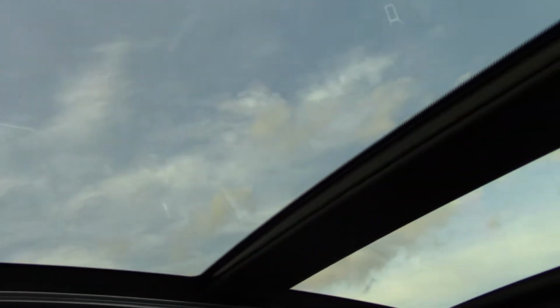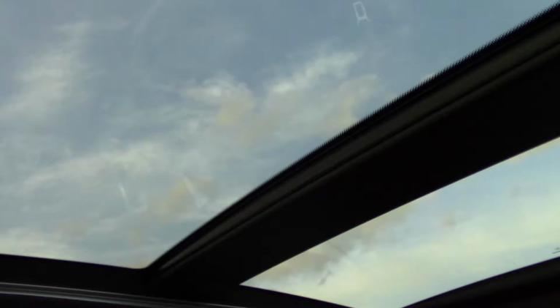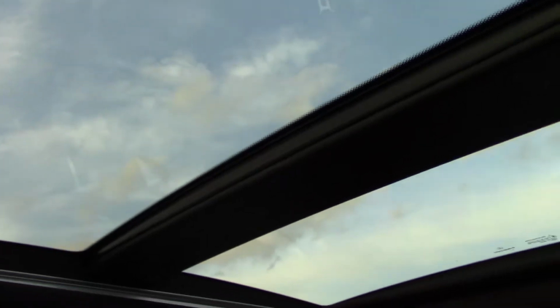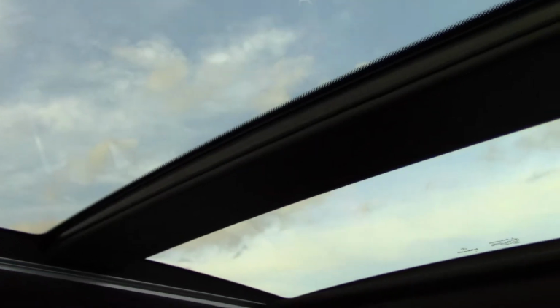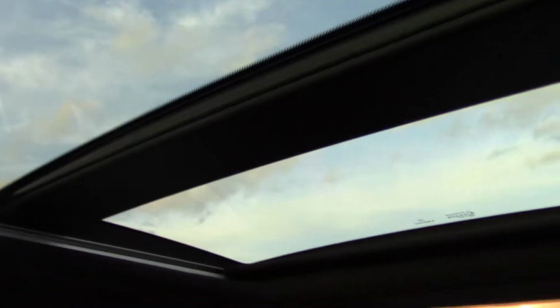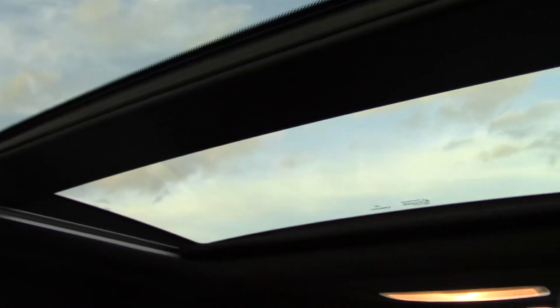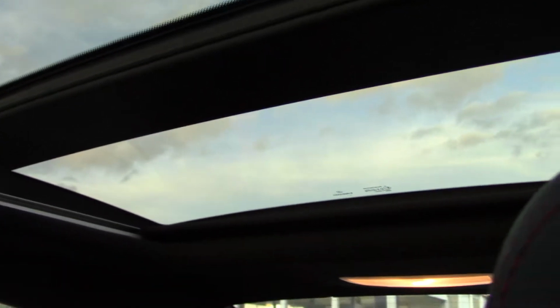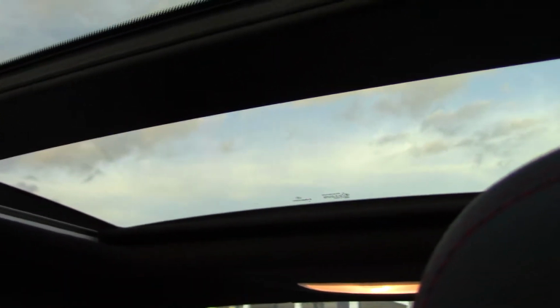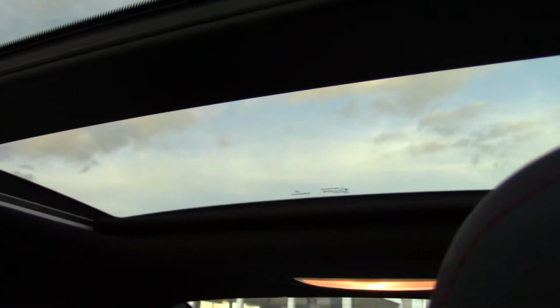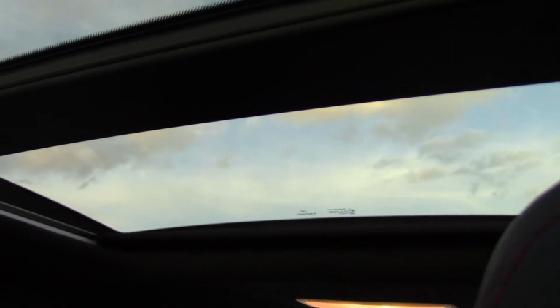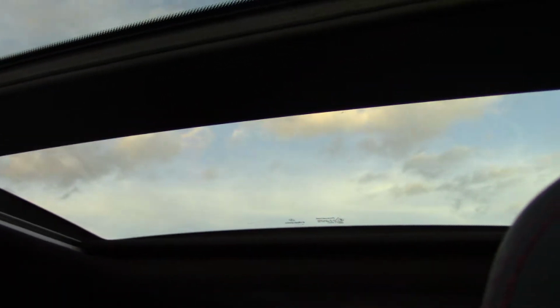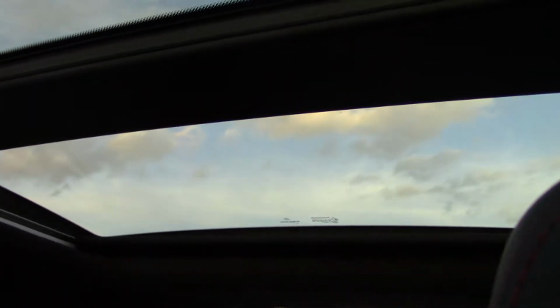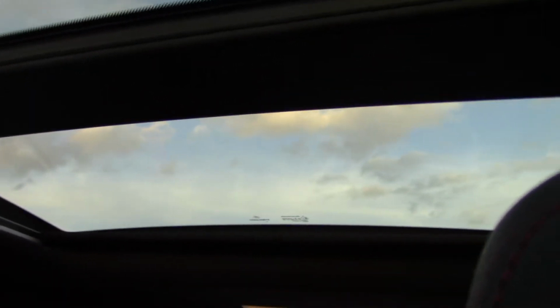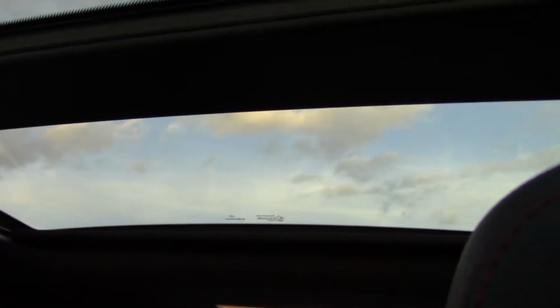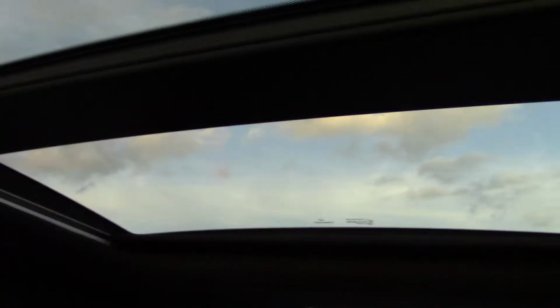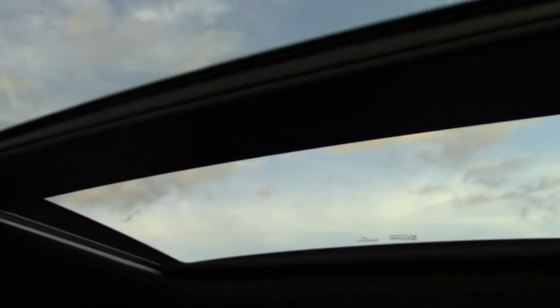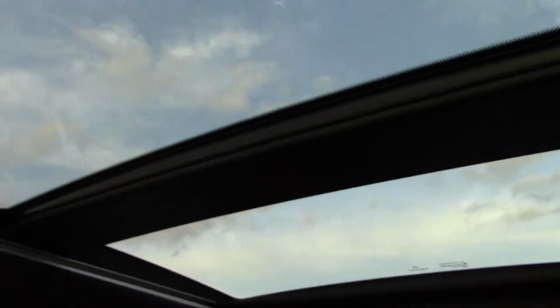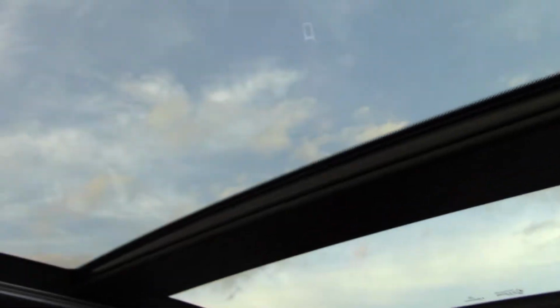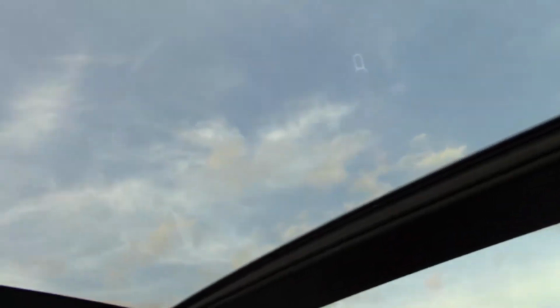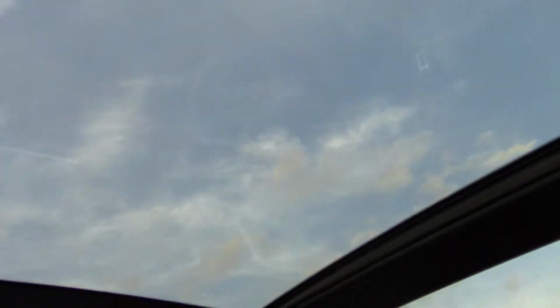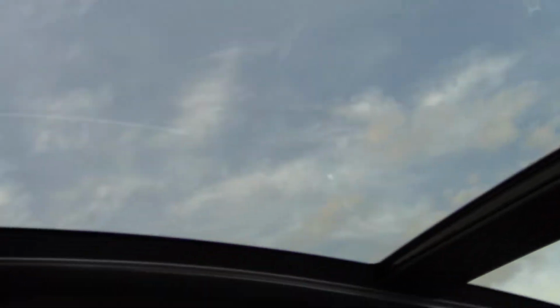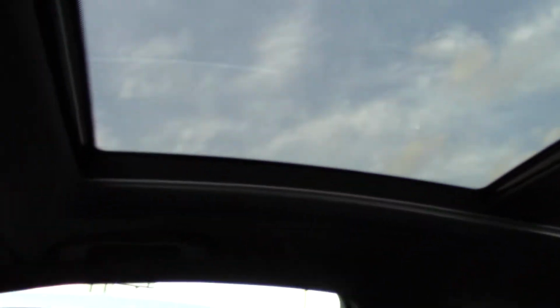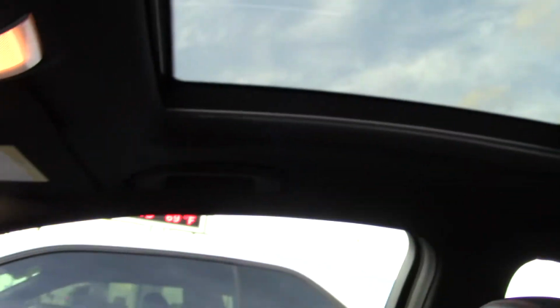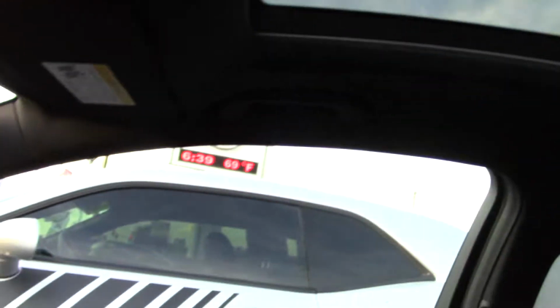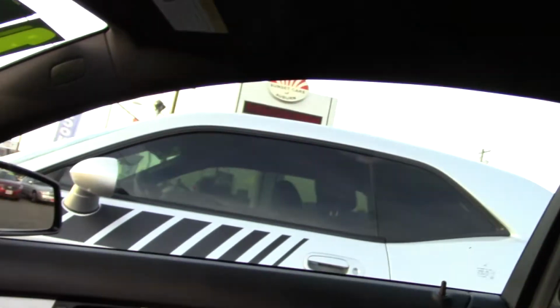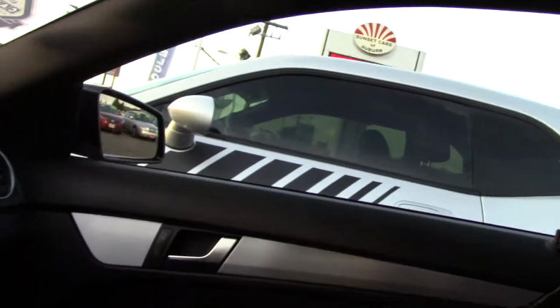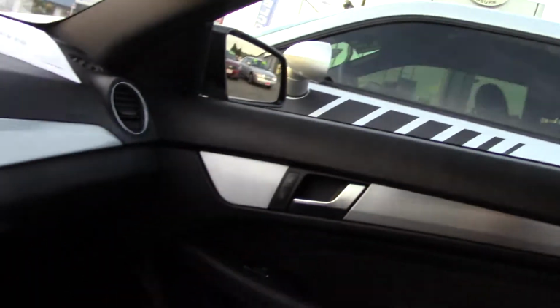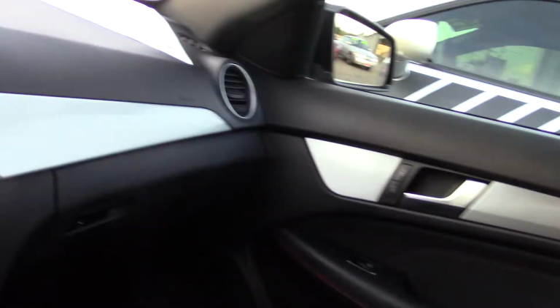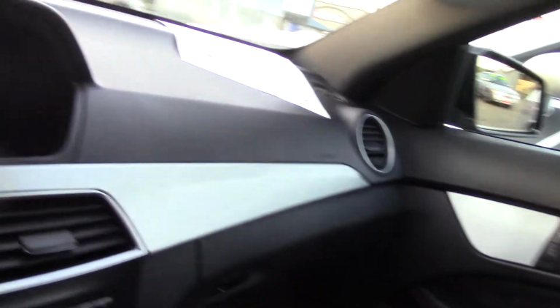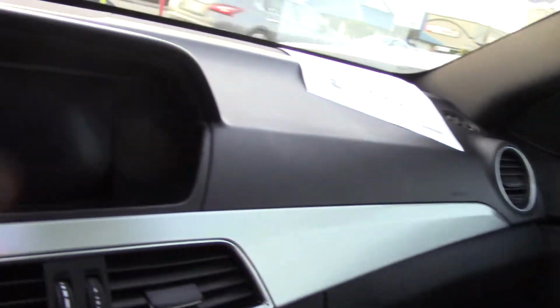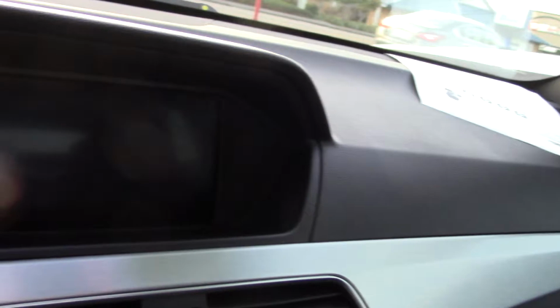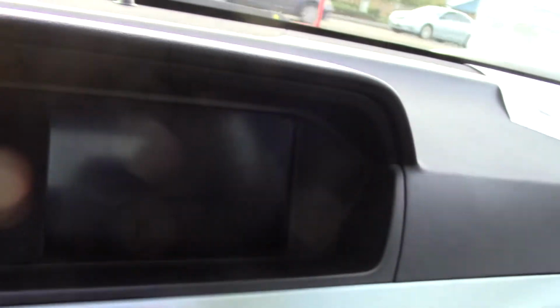Big glass roof for plenty of light. Very airy feel to it. It also has back seats as well. It is a two-door, but you can get into the back seat.